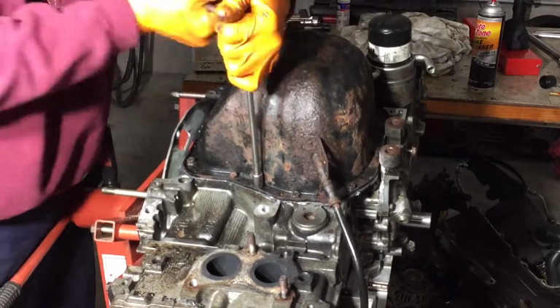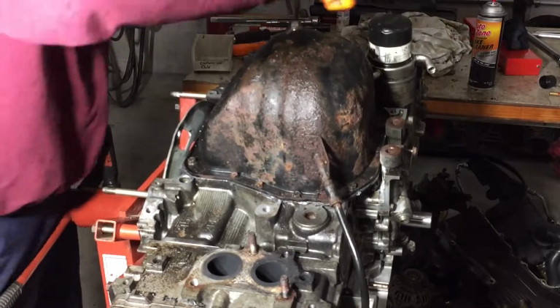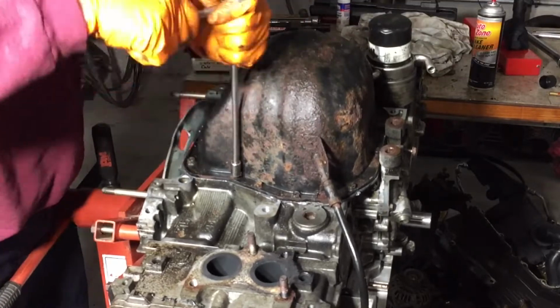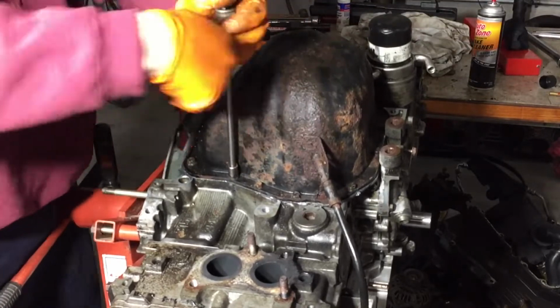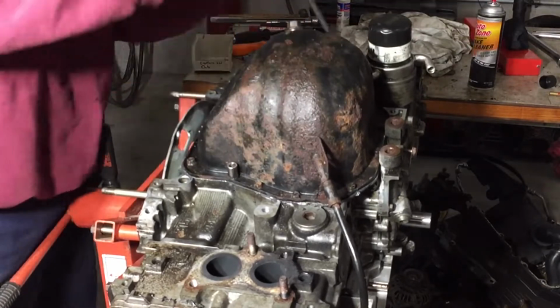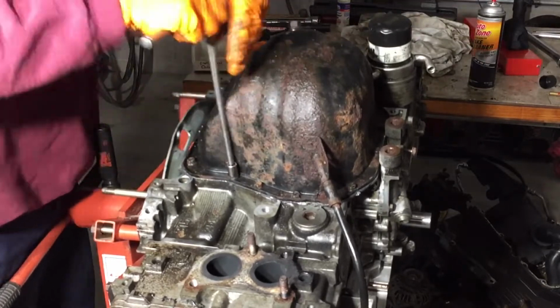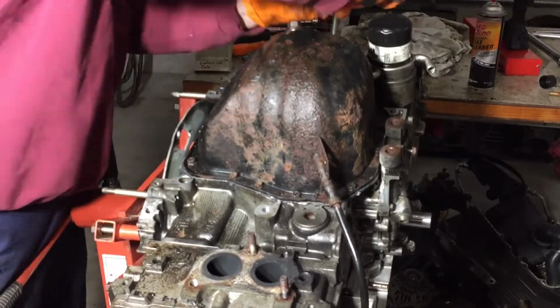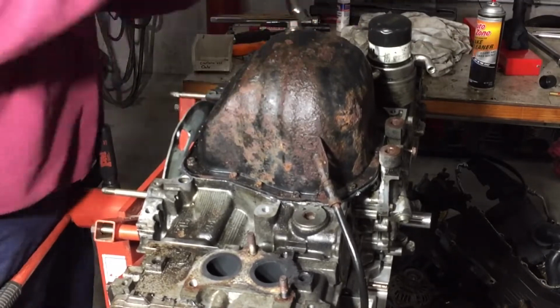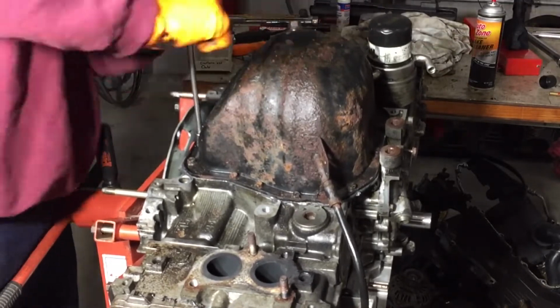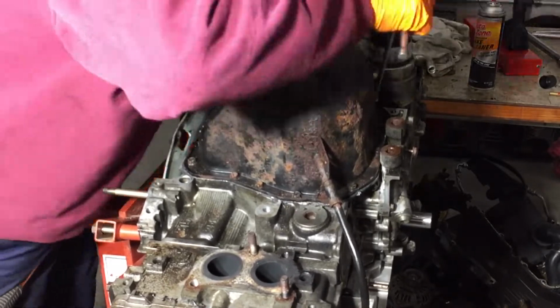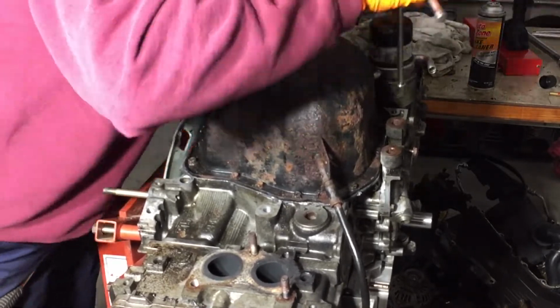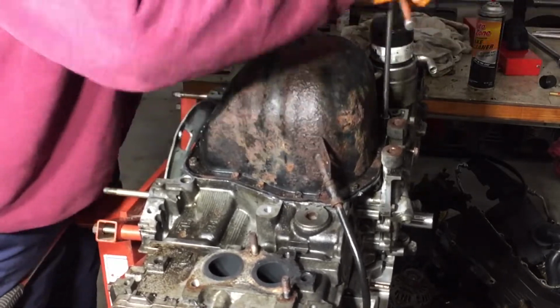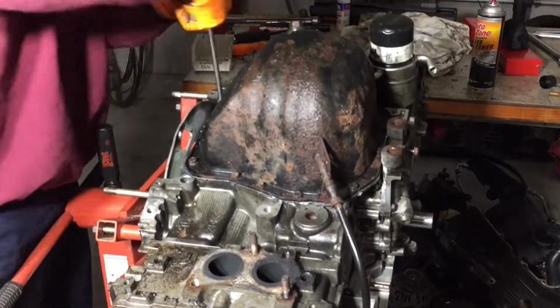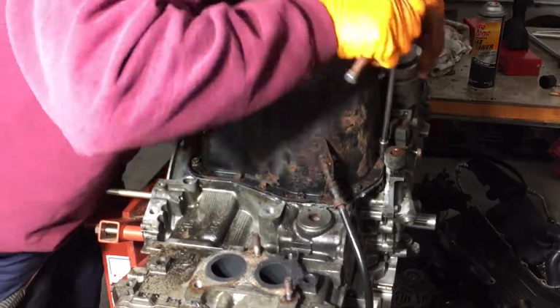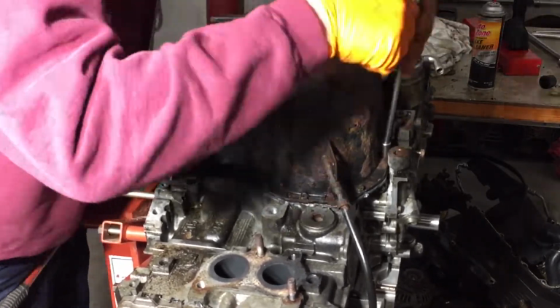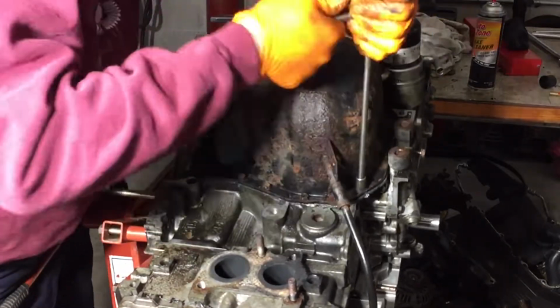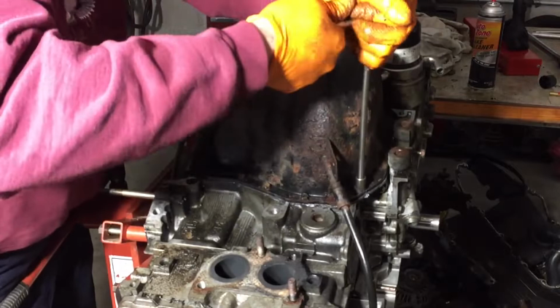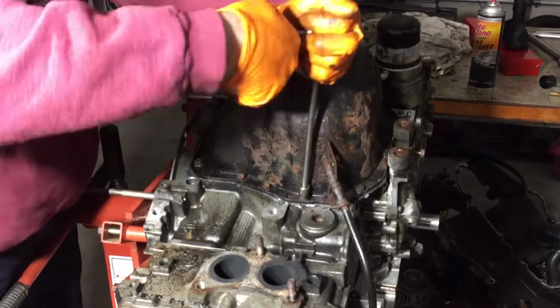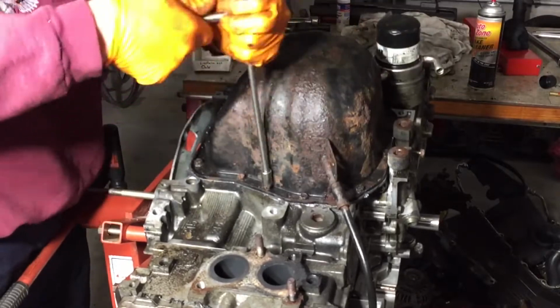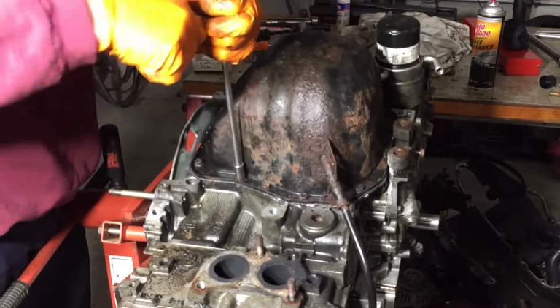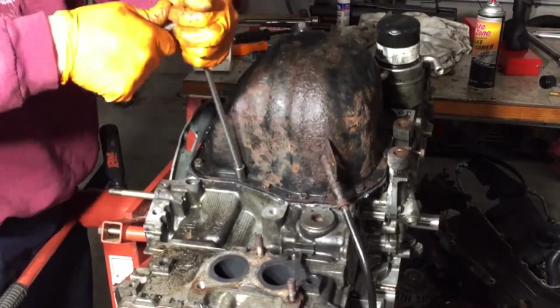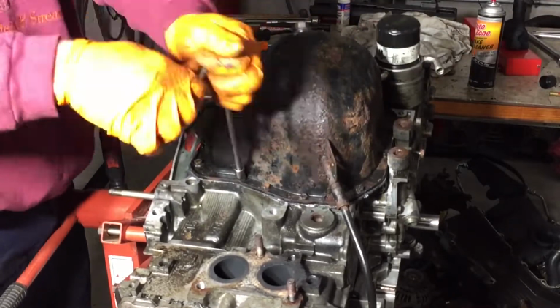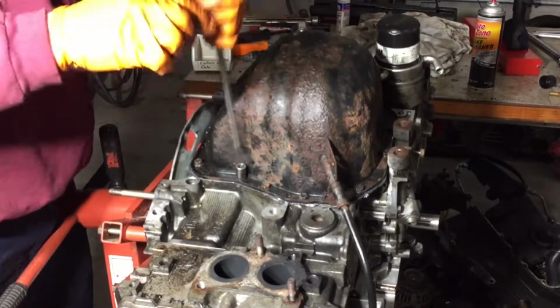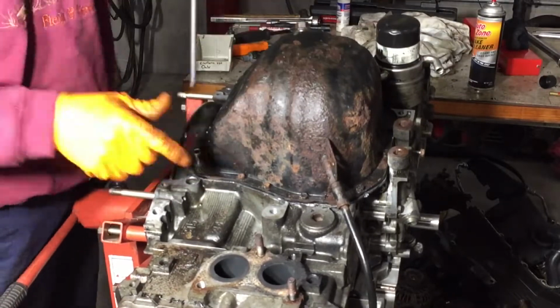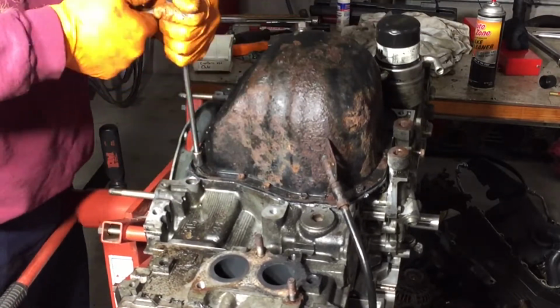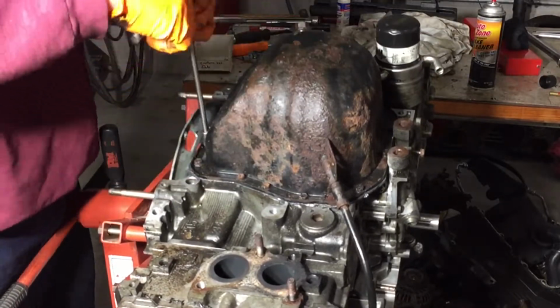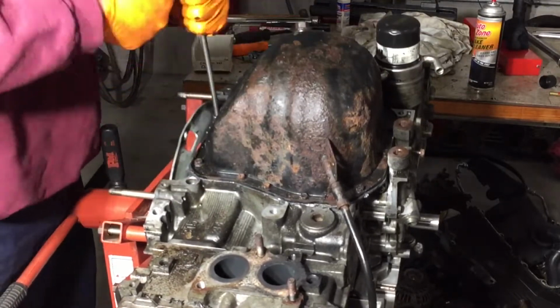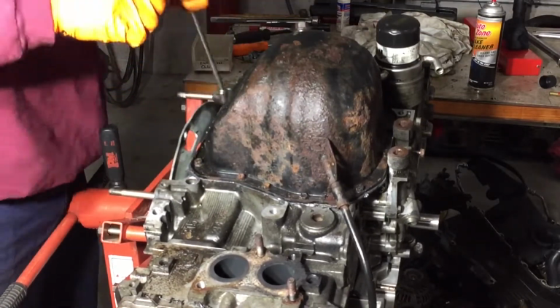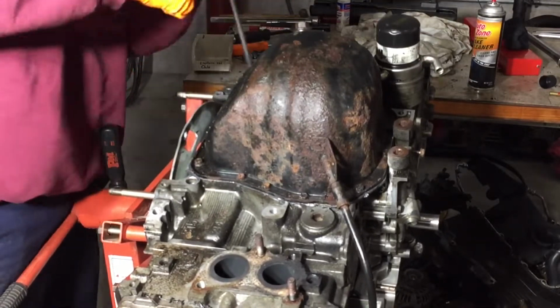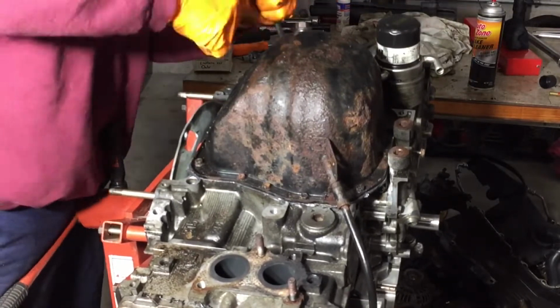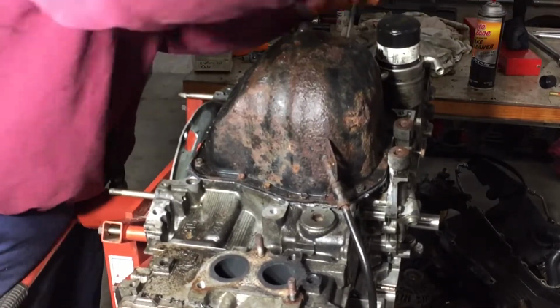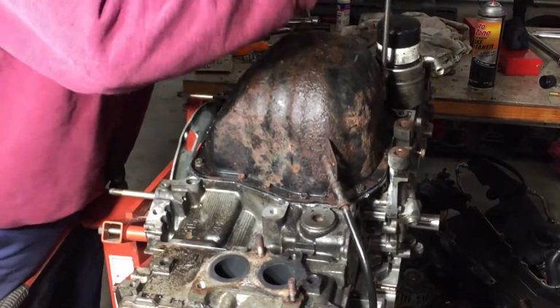I'm just going around making sure all the oil pan bolts are tight. I did not assign a specific torque value to these — I probably have them tightened up to about 20 to 25 foot-pounds.